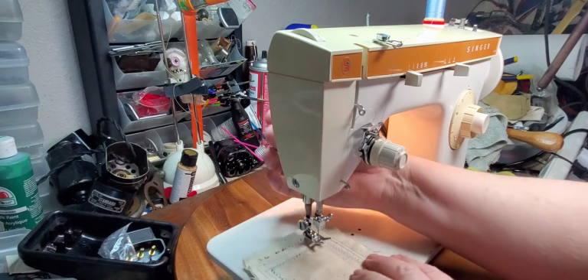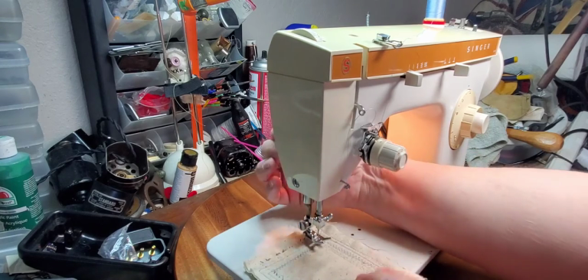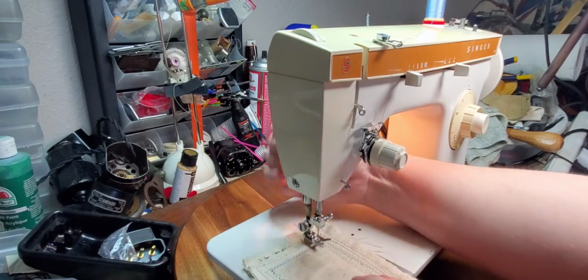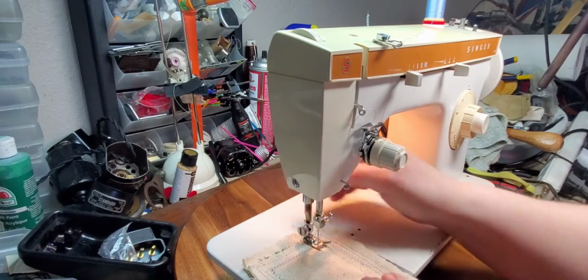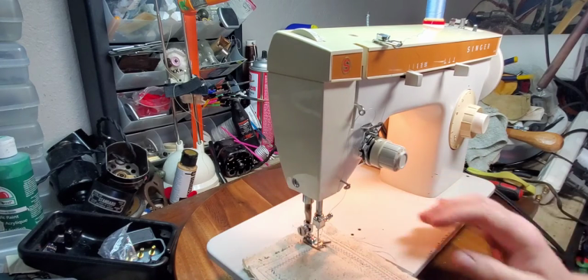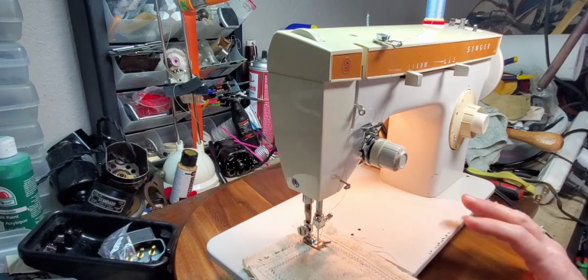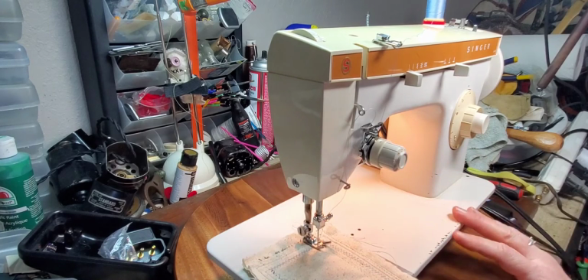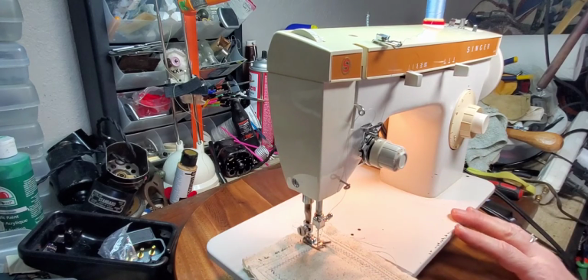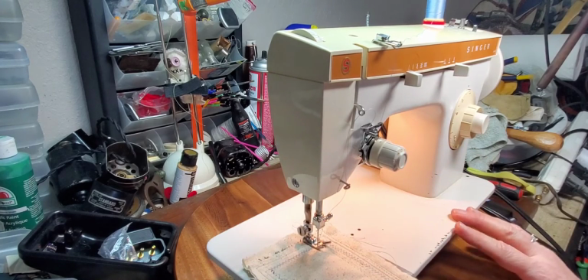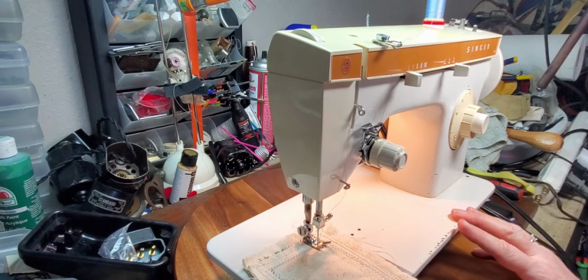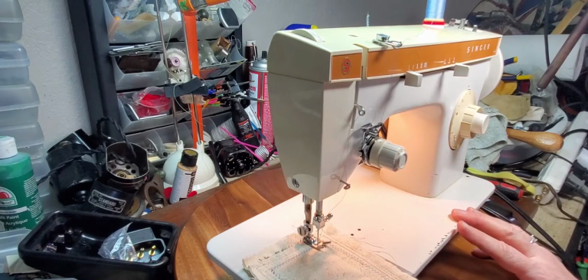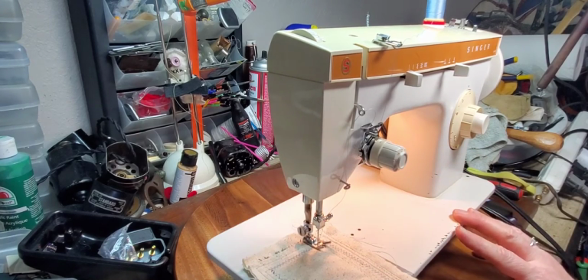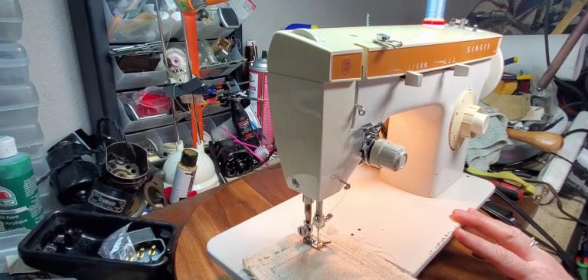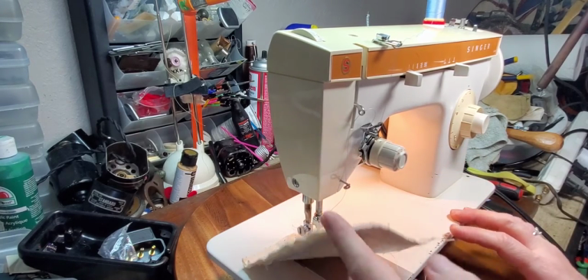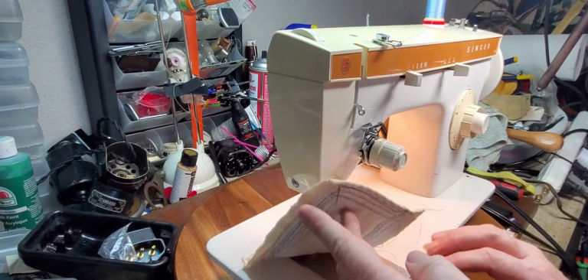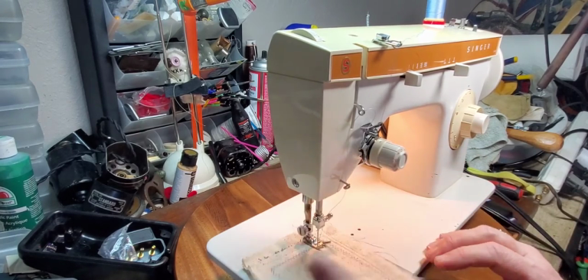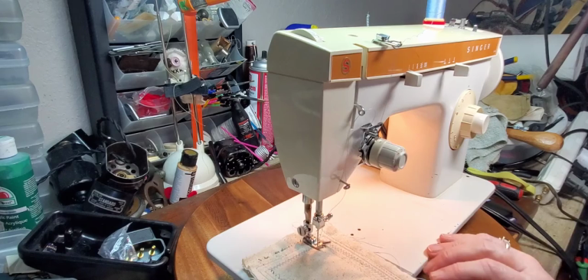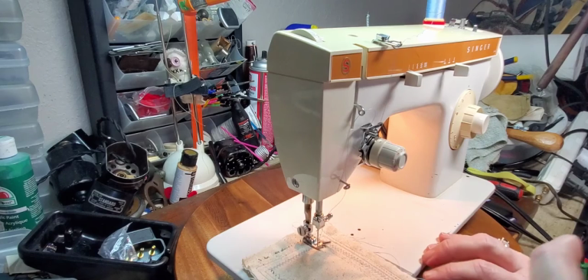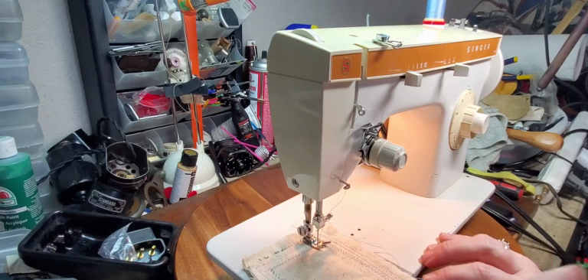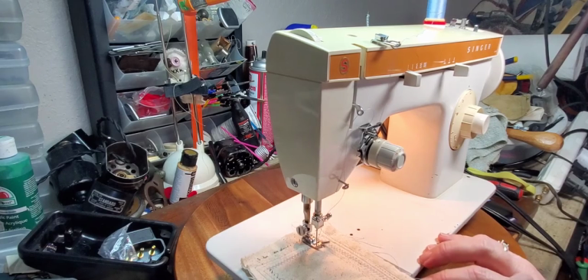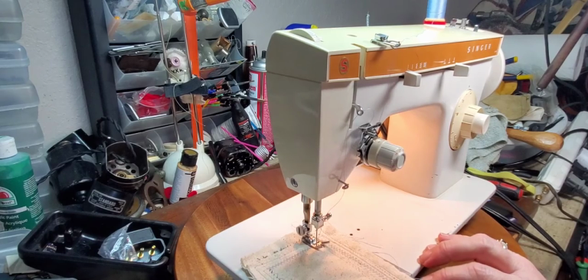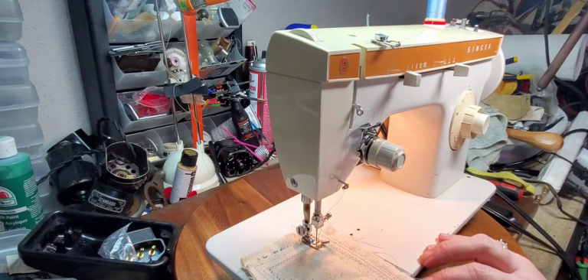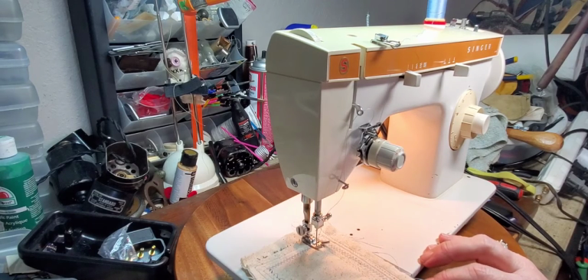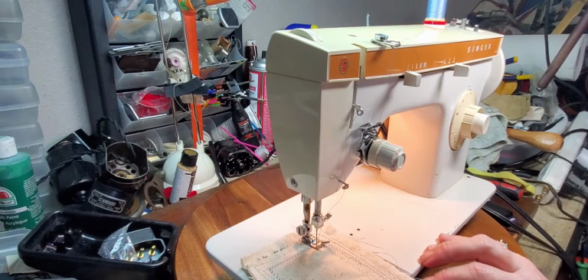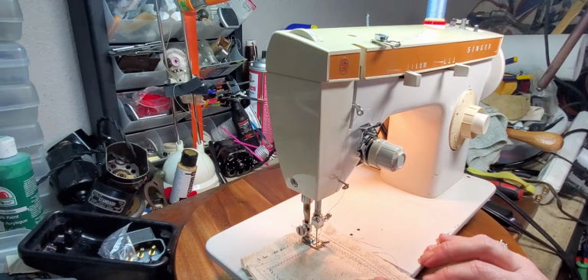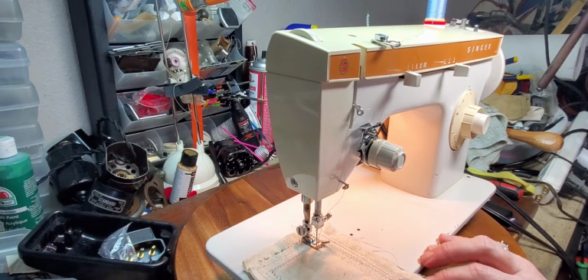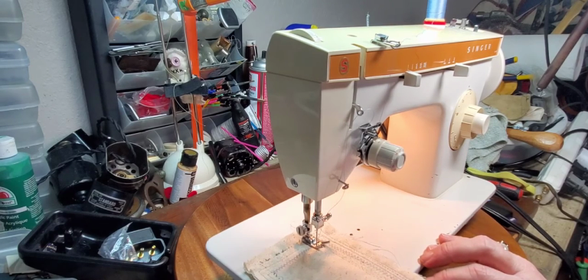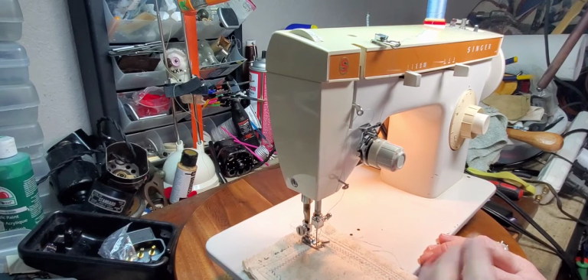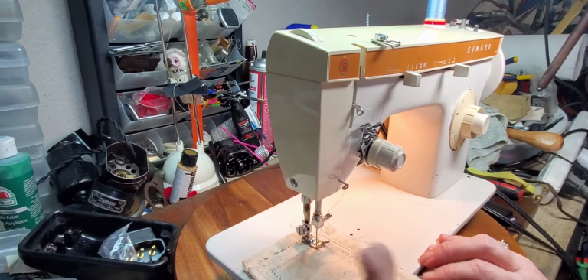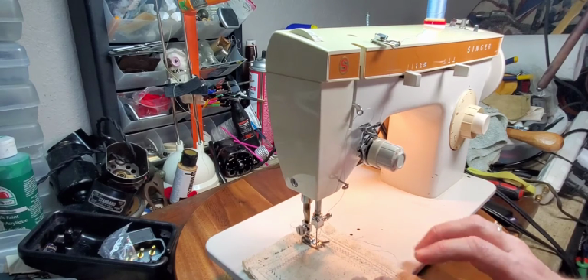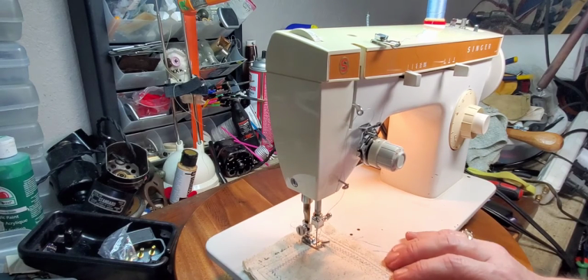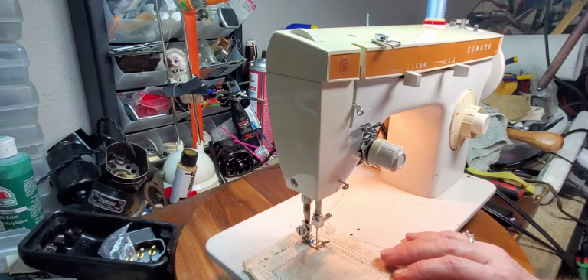The sound that you're hearing — nothing is wrong with the machine. It's just the metal bobbin that's in the bobbin case, and that's just how it sounds.